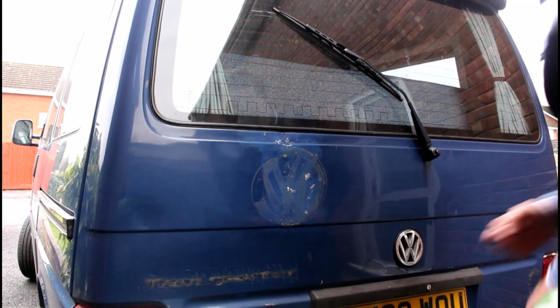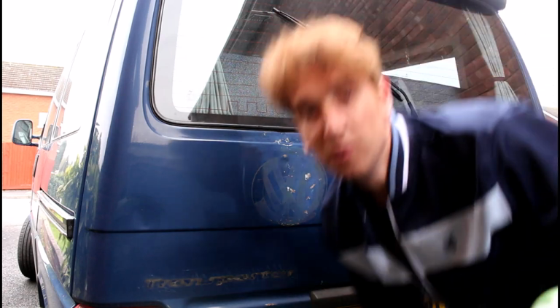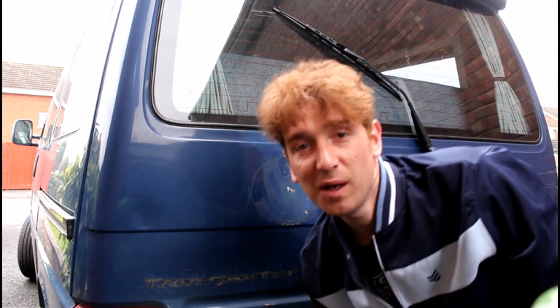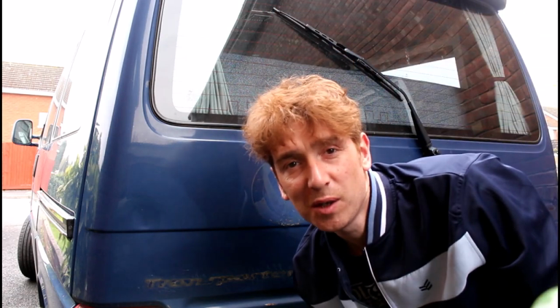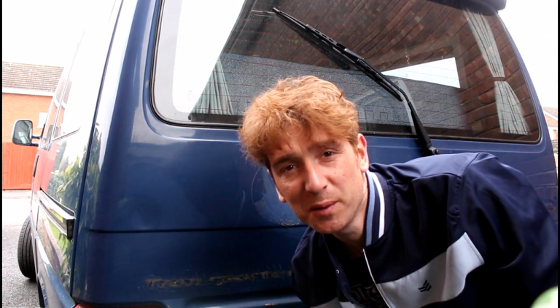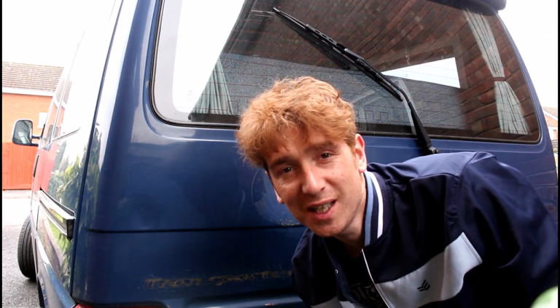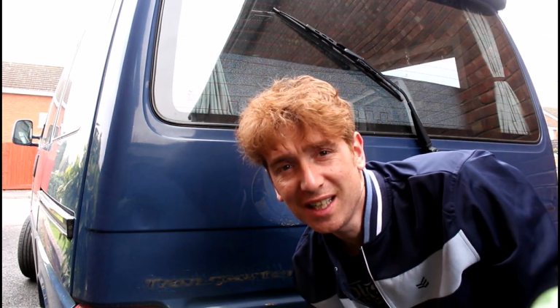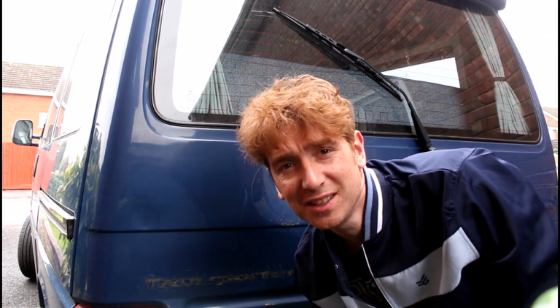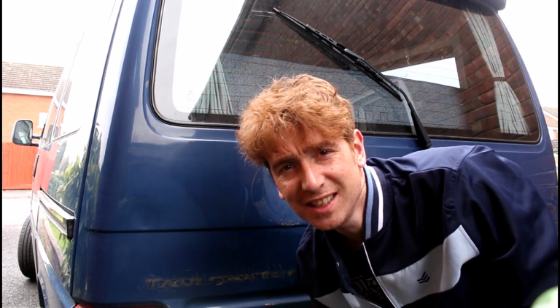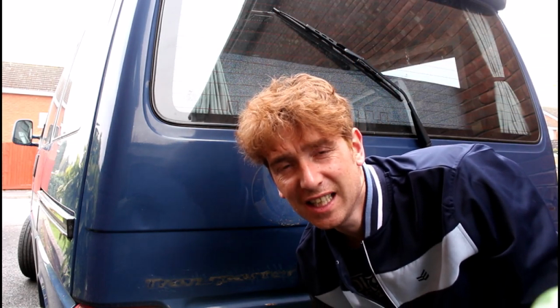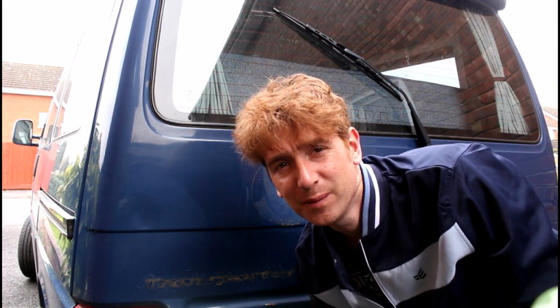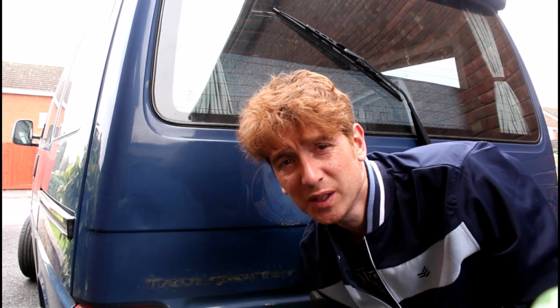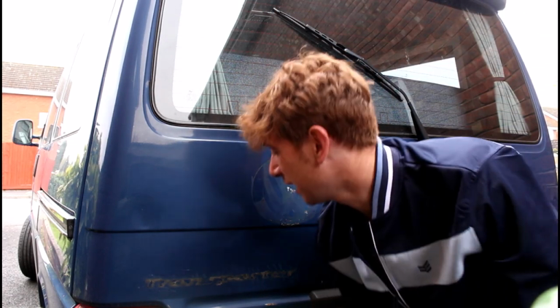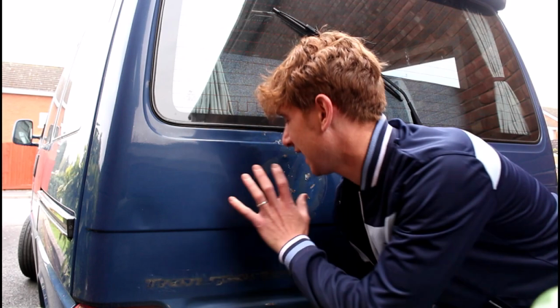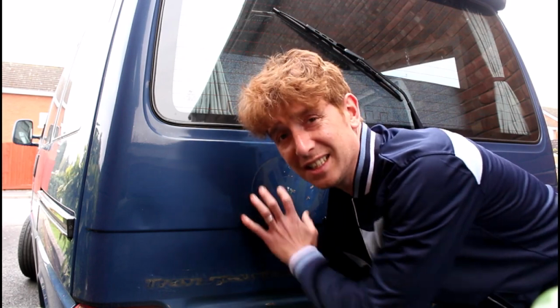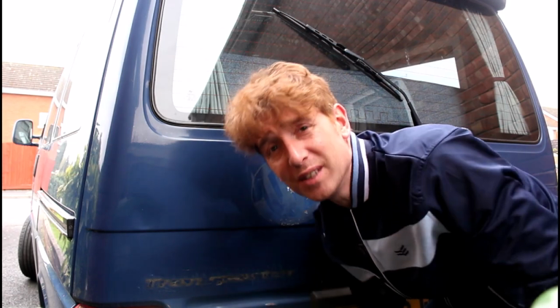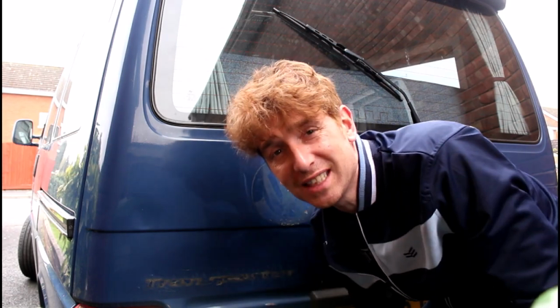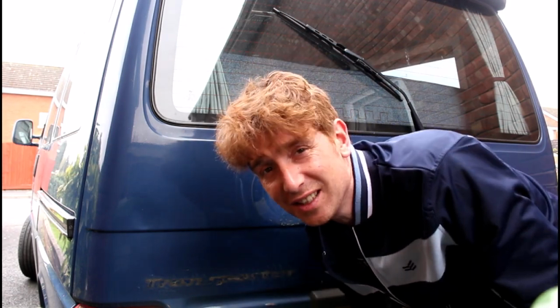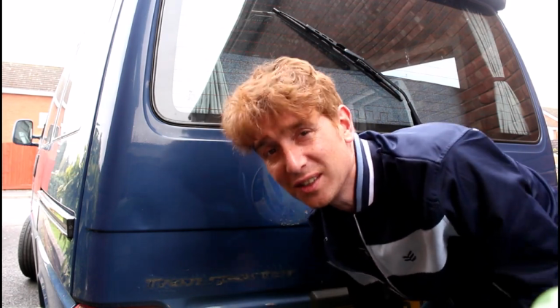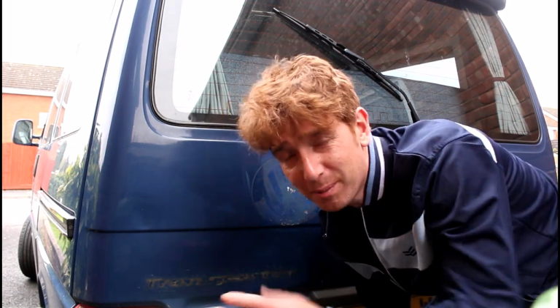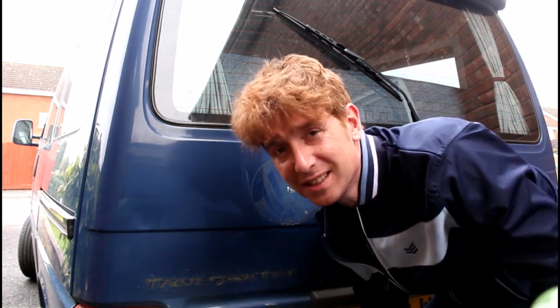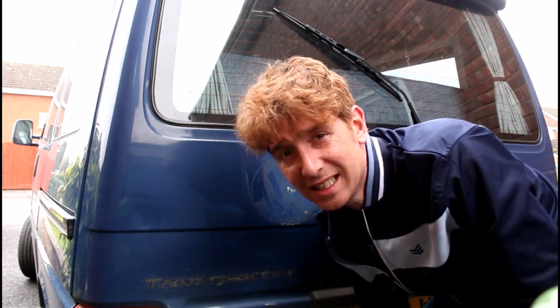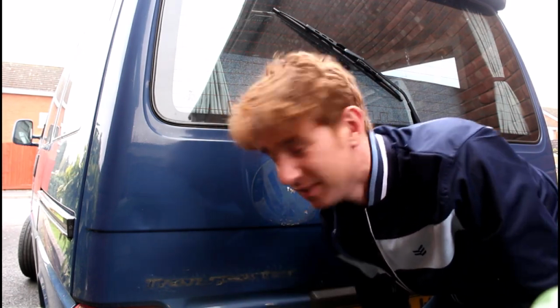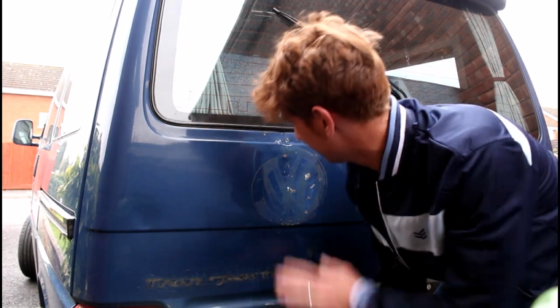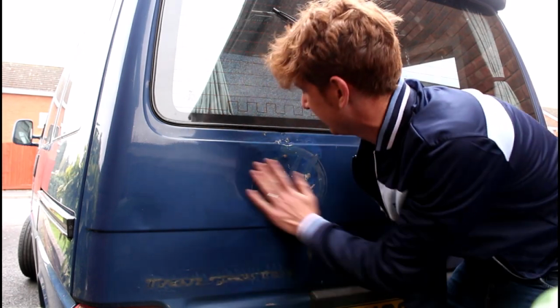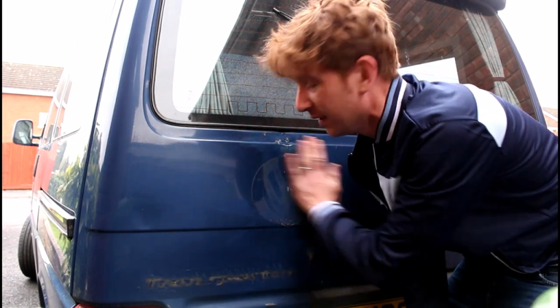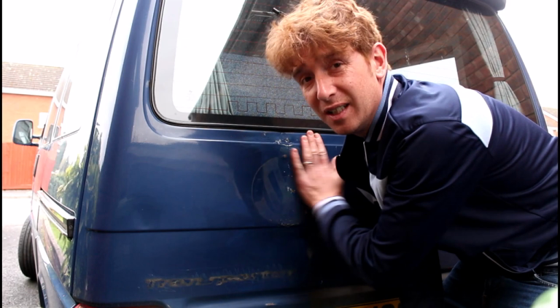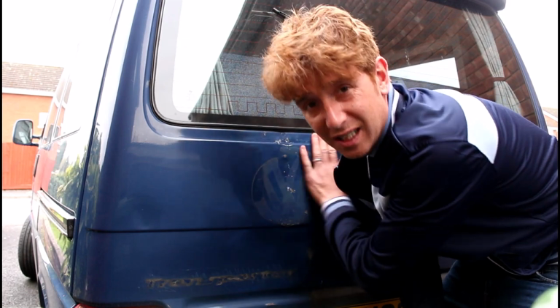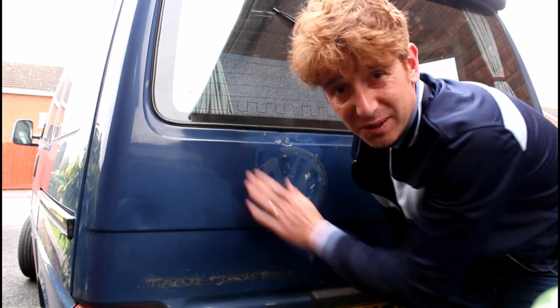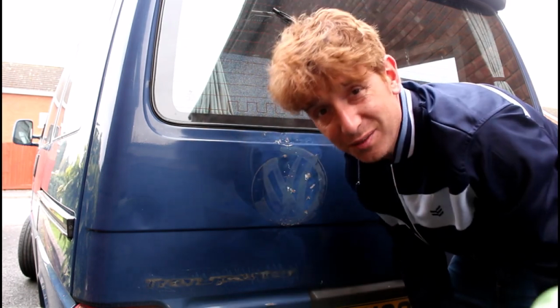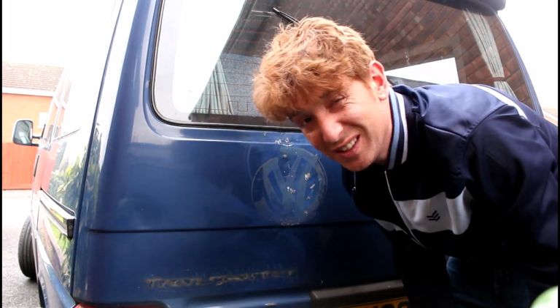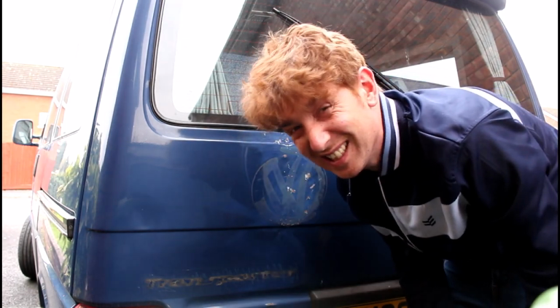Welcome to part two of the van restoration. All we're going to do now is attack this with a sander and try and get the paint down and also see how we can start fixing all these dents.